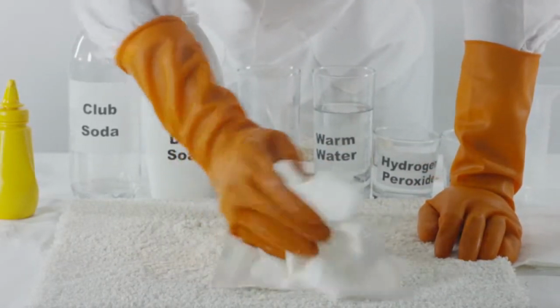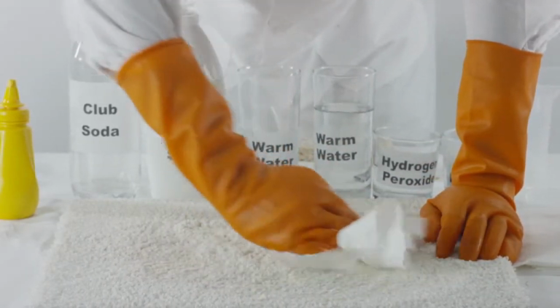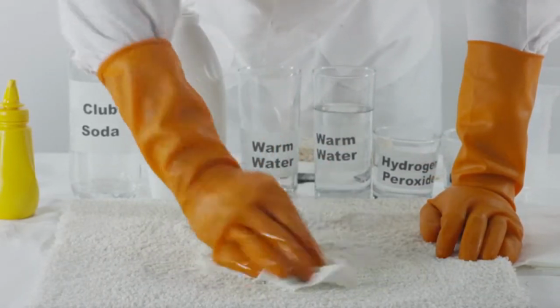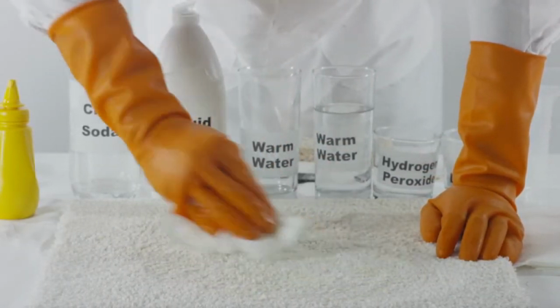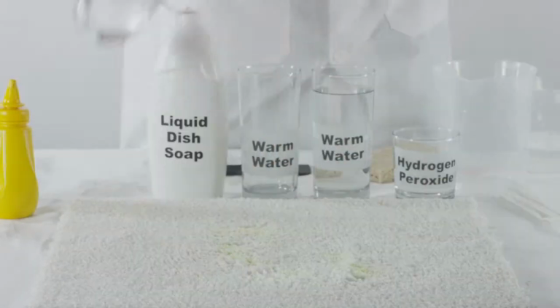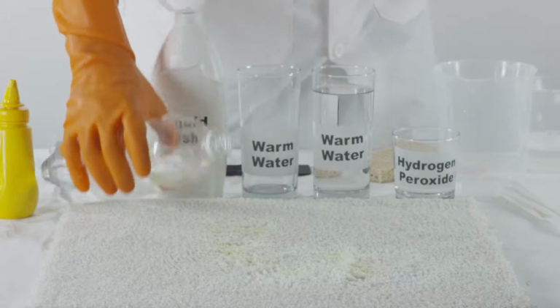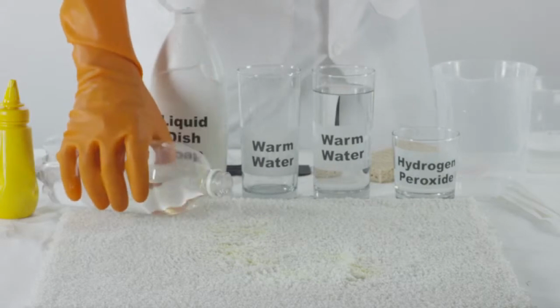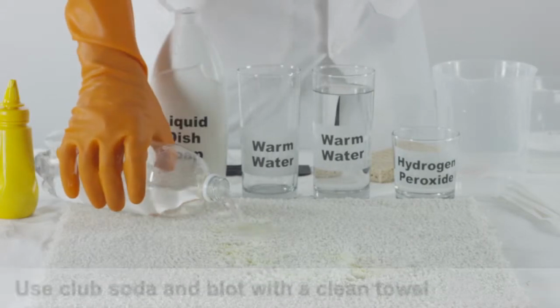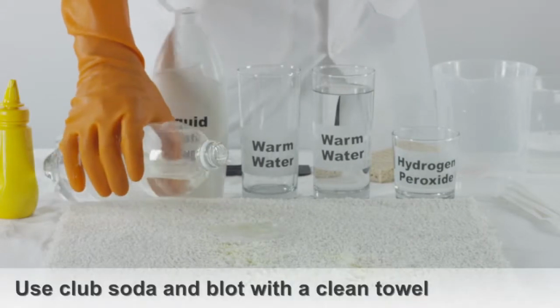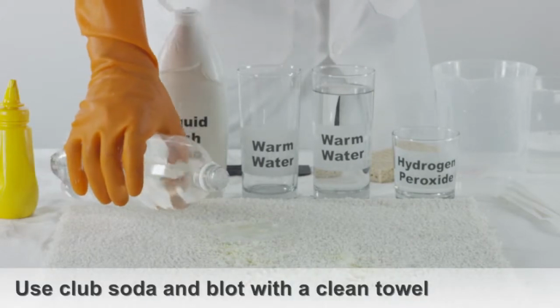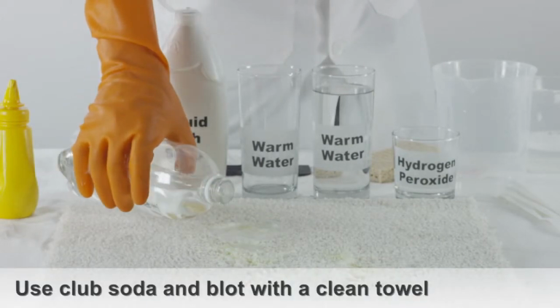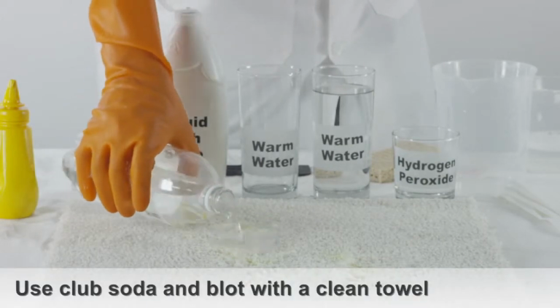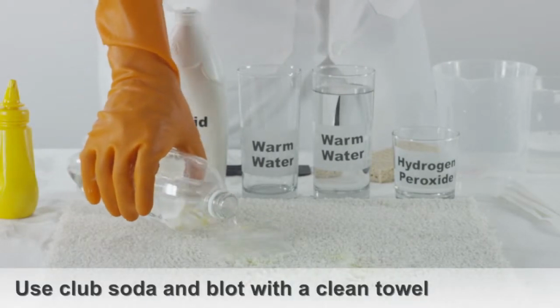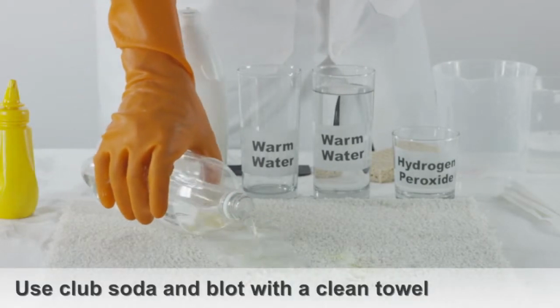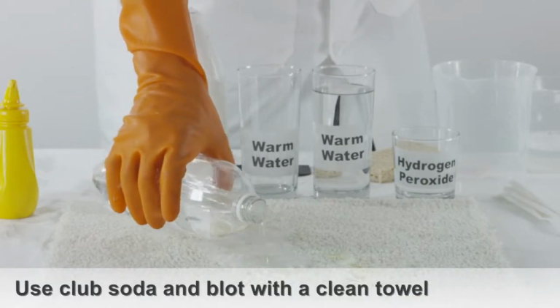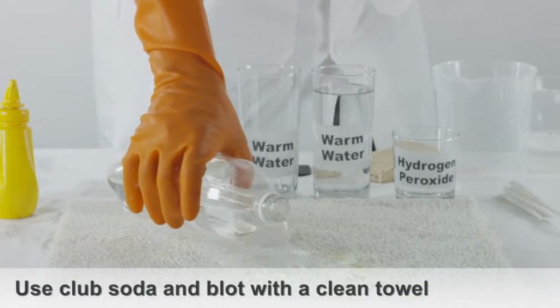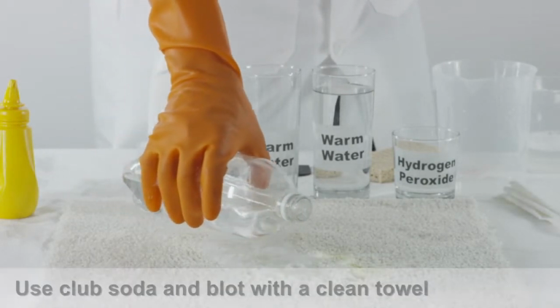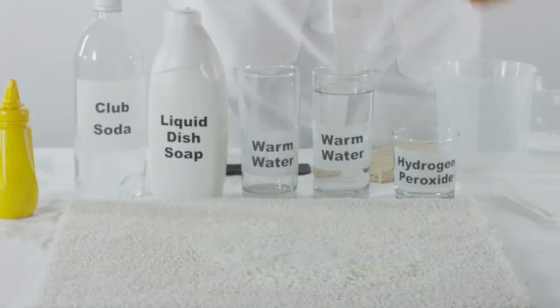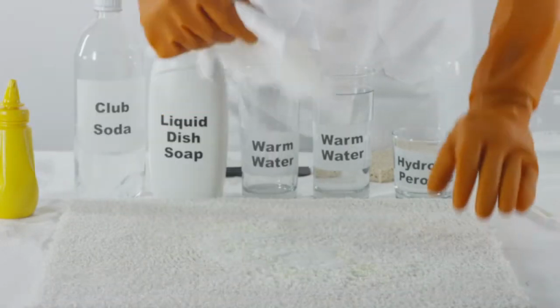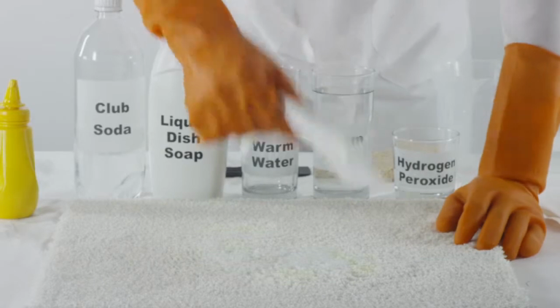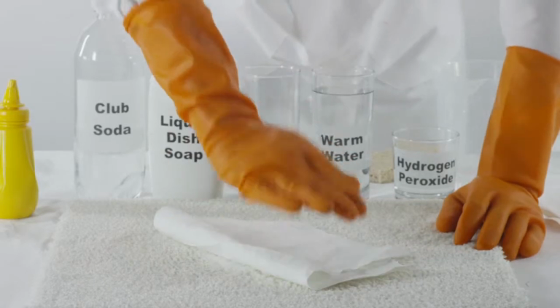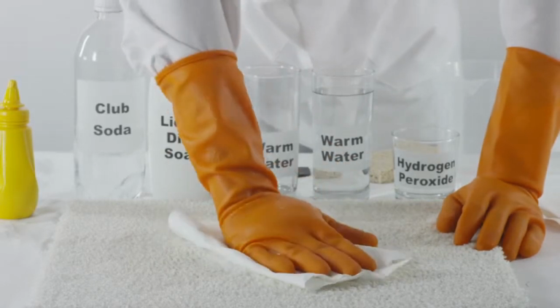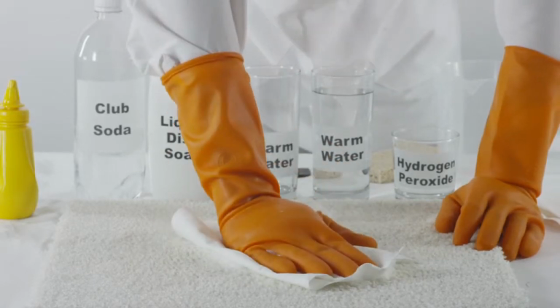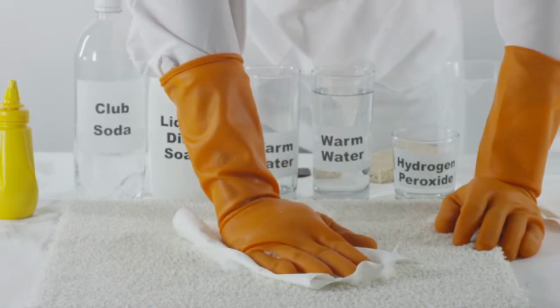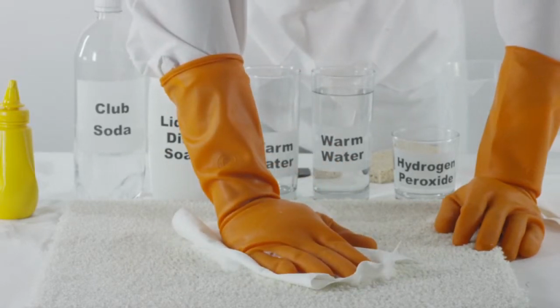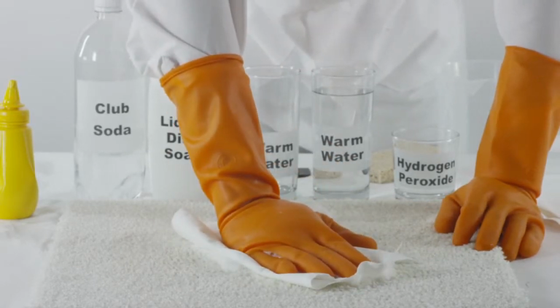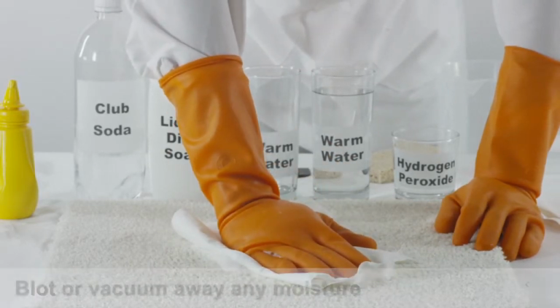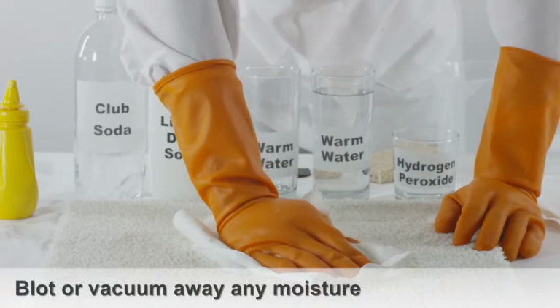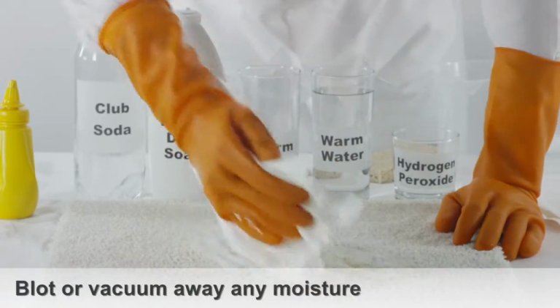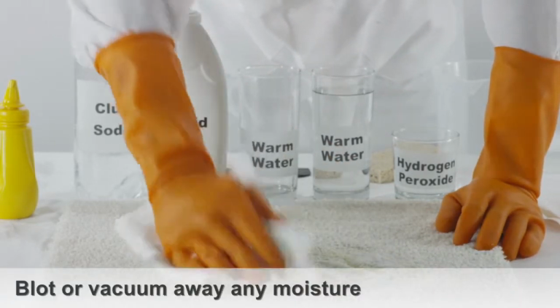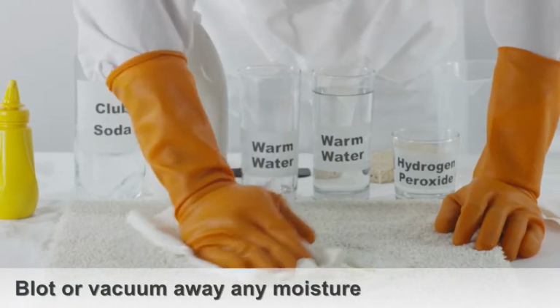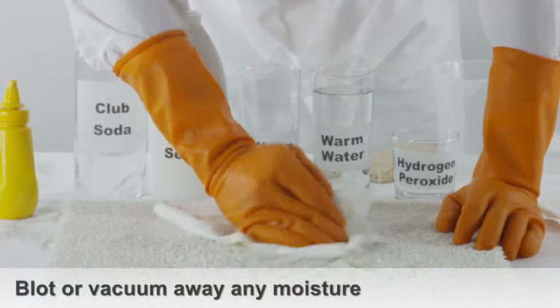Another method to try is to pour club soda directly onto the mustard stain and blot it with a clean towel. Rinse the carpet with cold water and blot dry or vacuum any moisture.